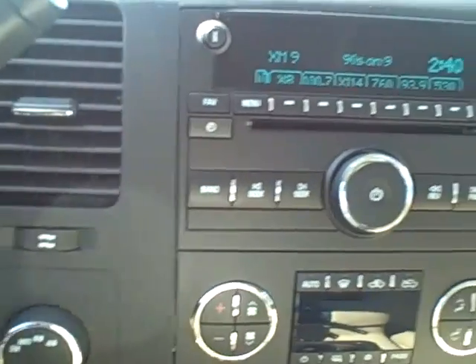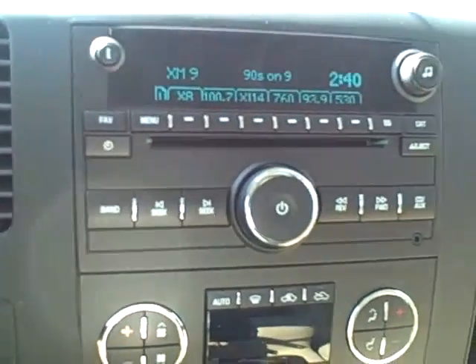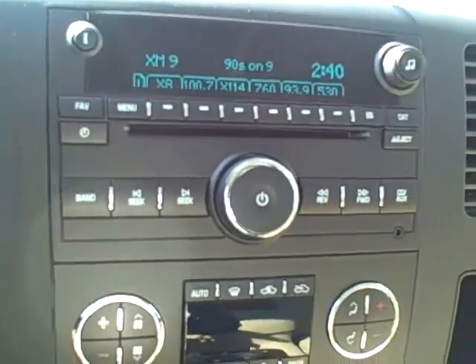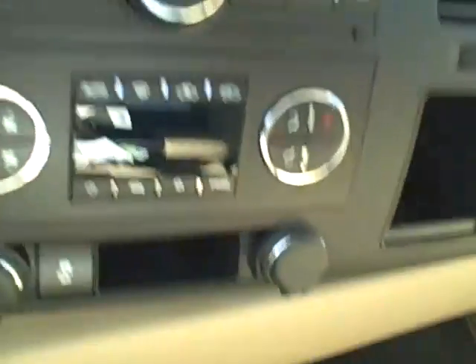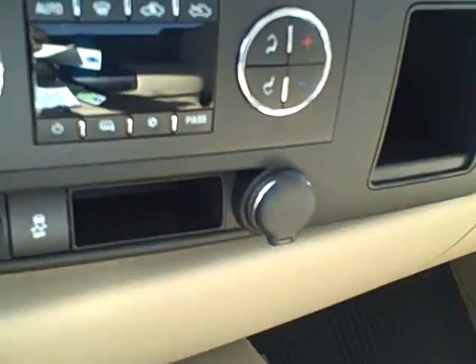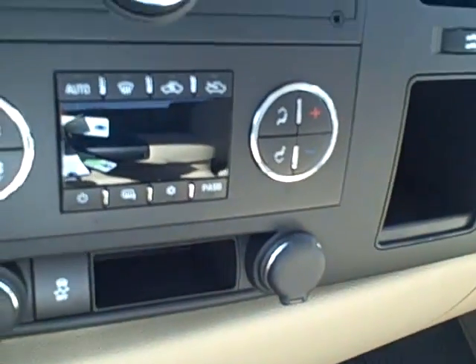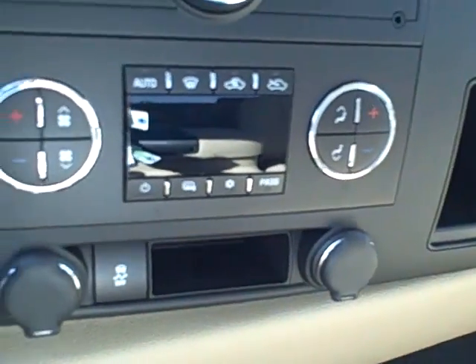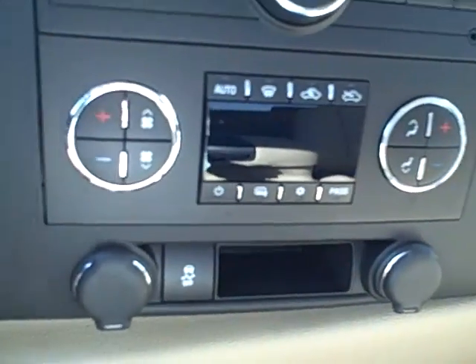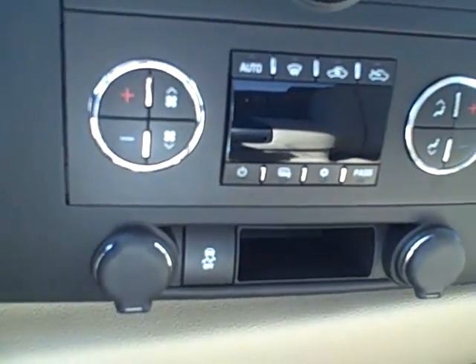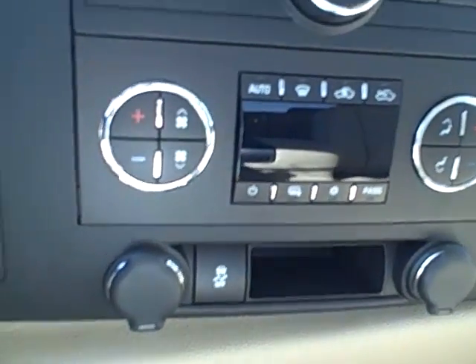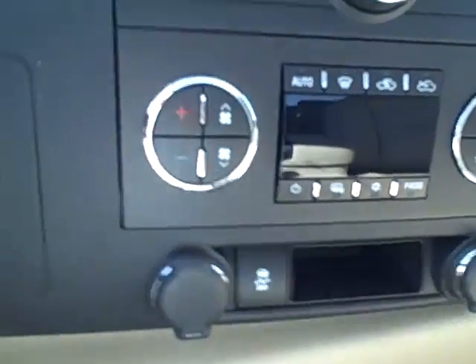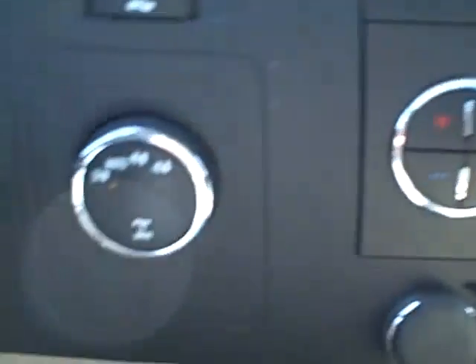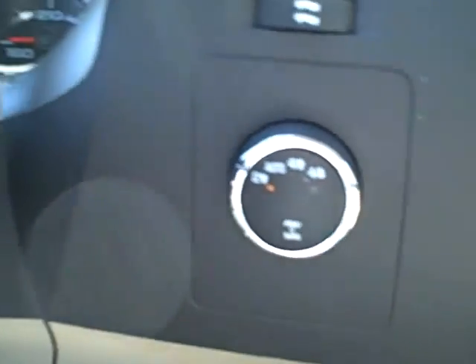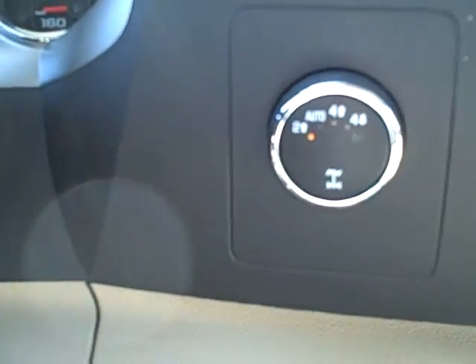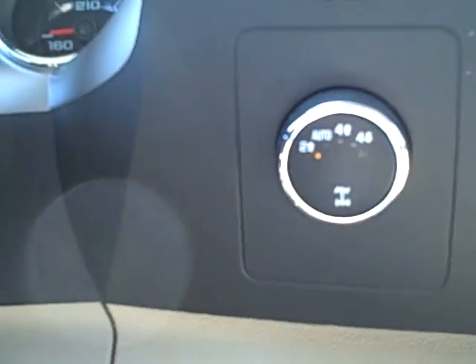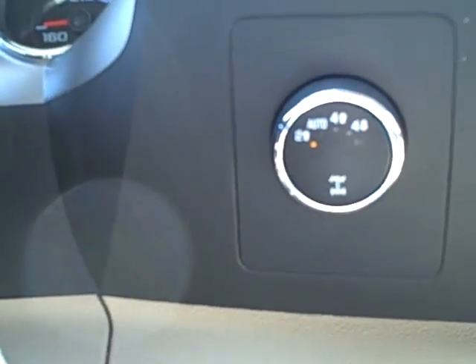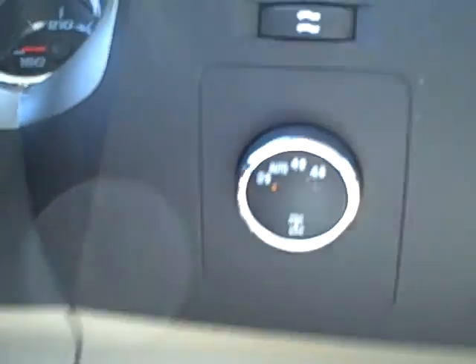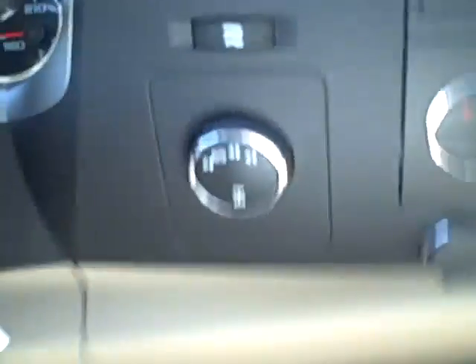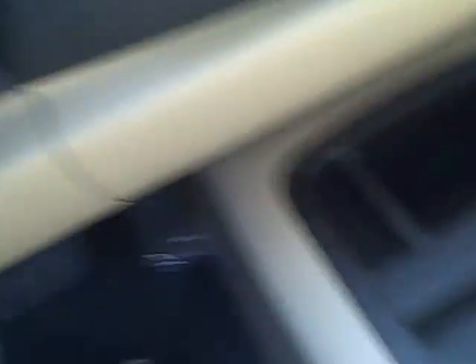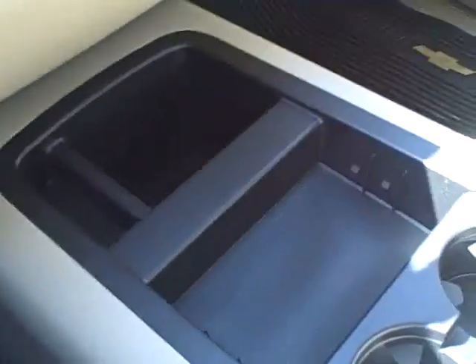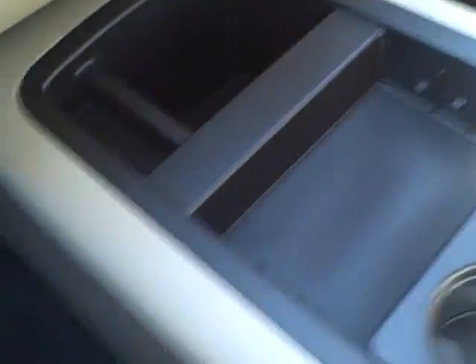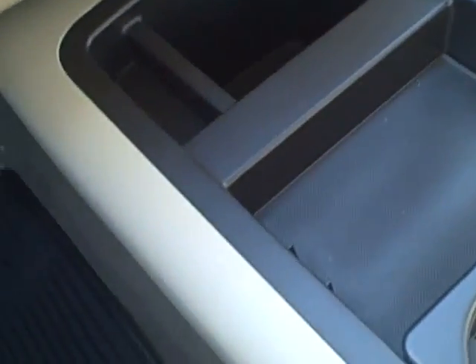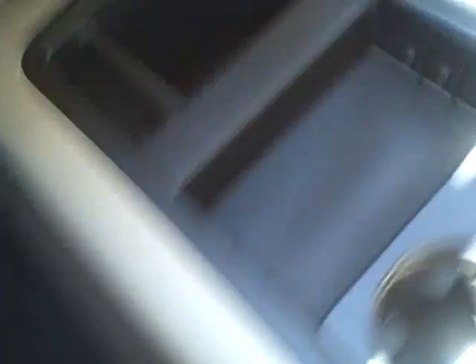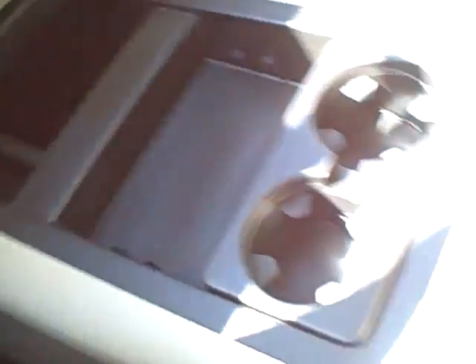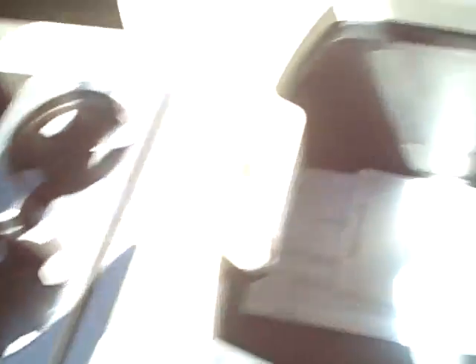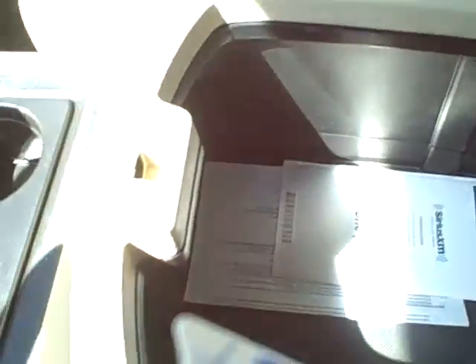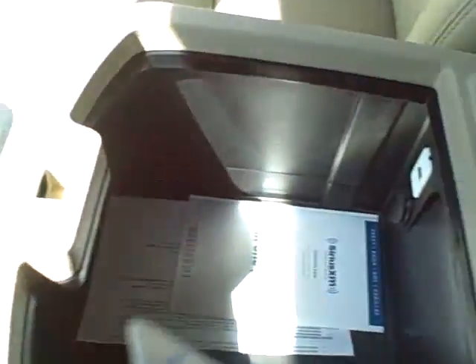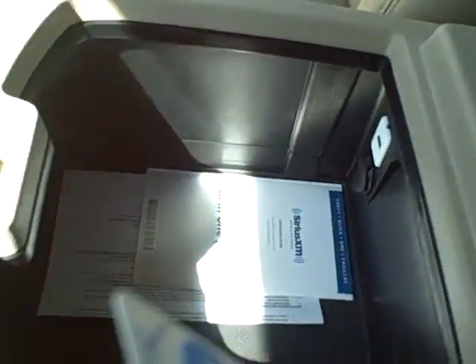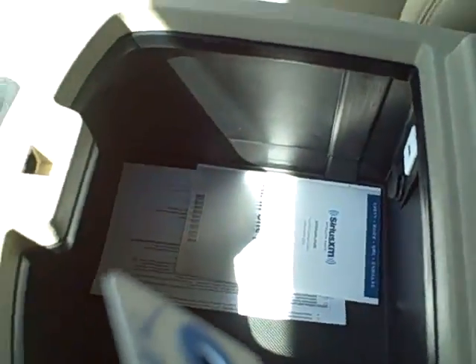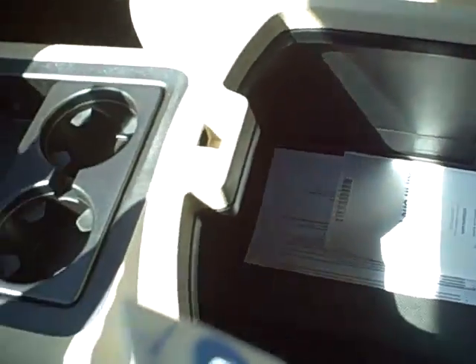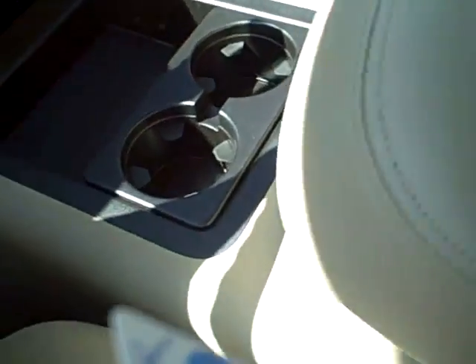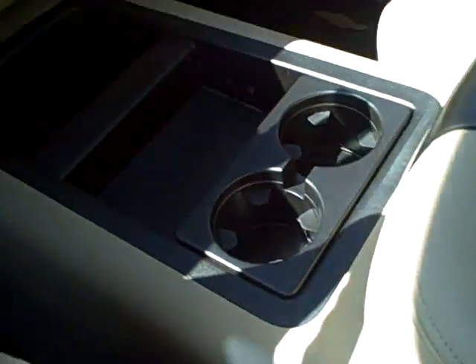The console includes dual side heating and cooling controls. To the left are the four-wheel drive controls, and there is storage and separation in between the seats.